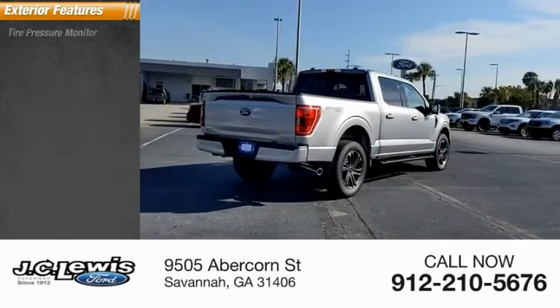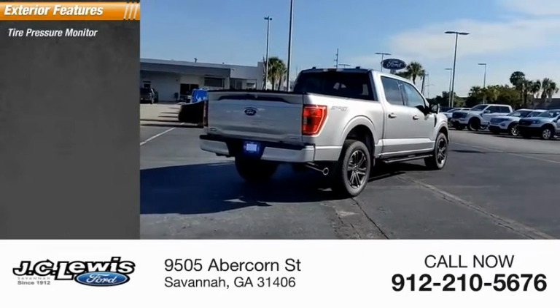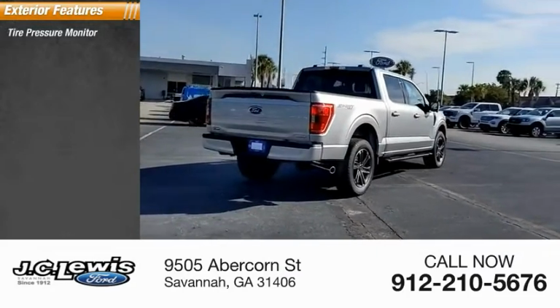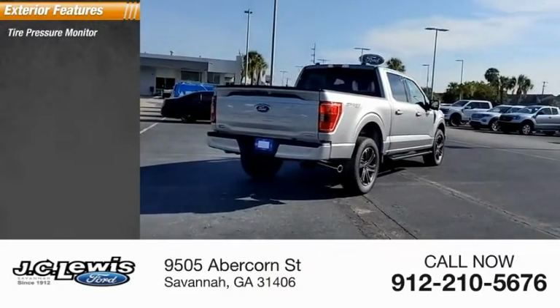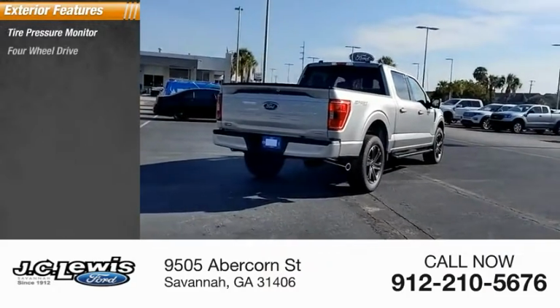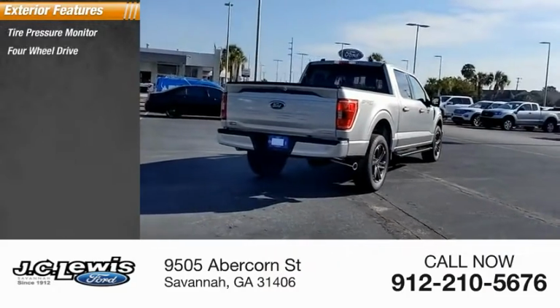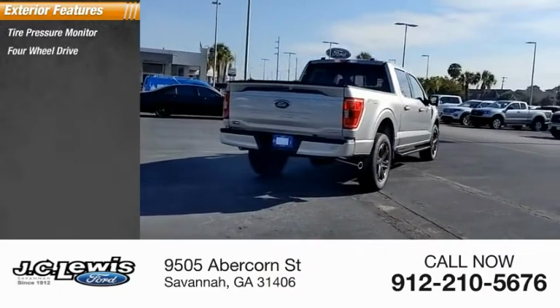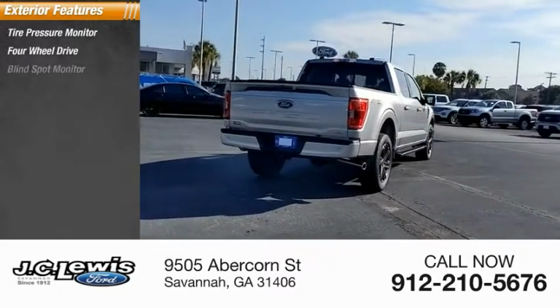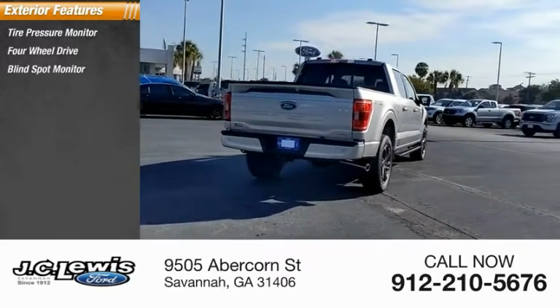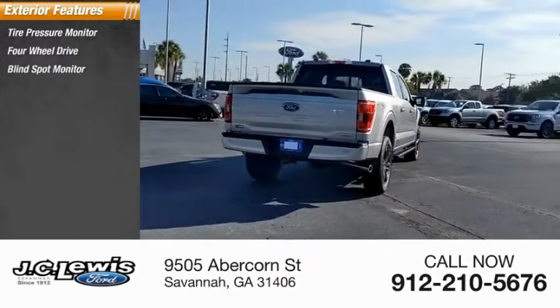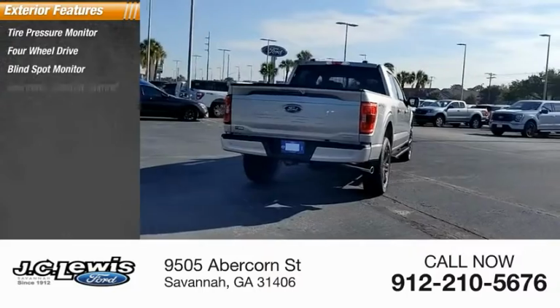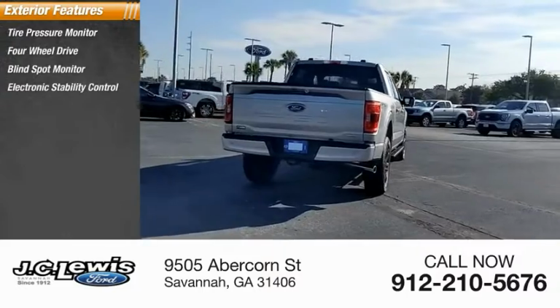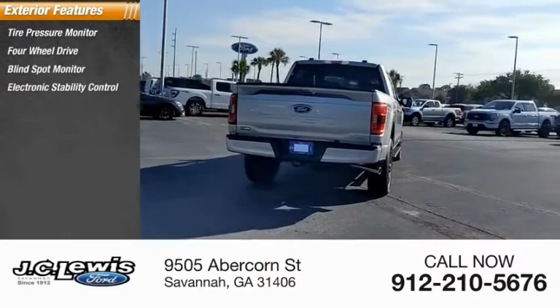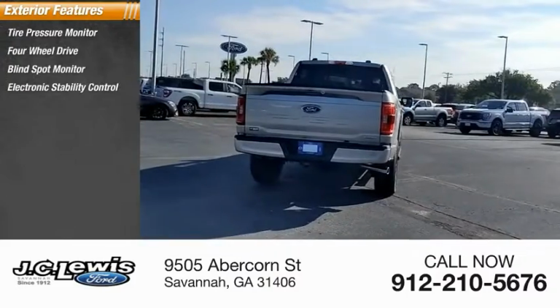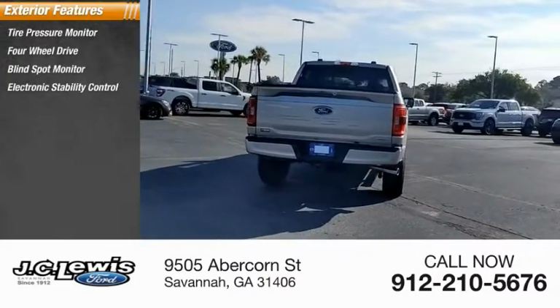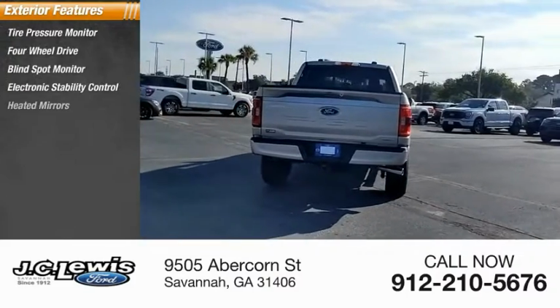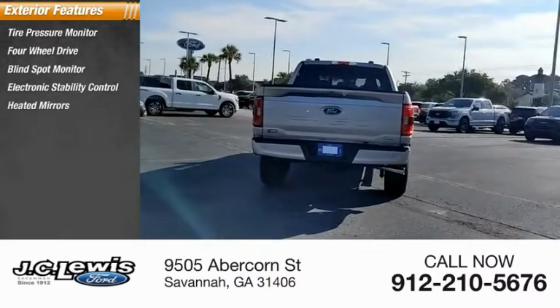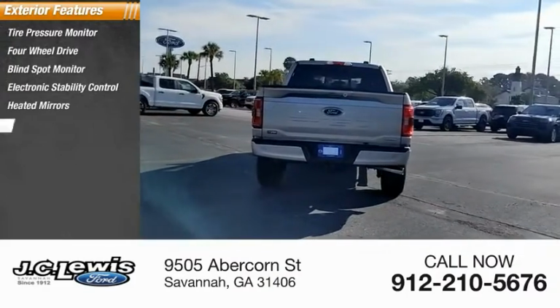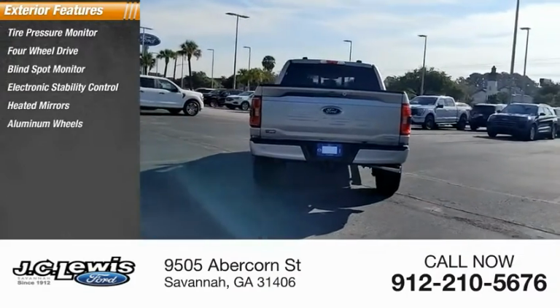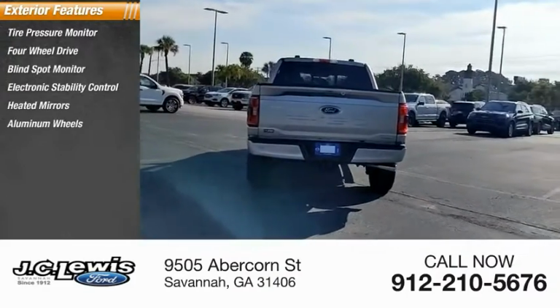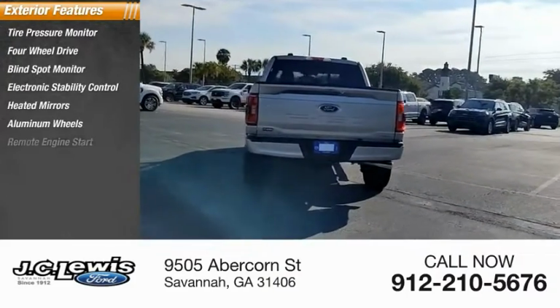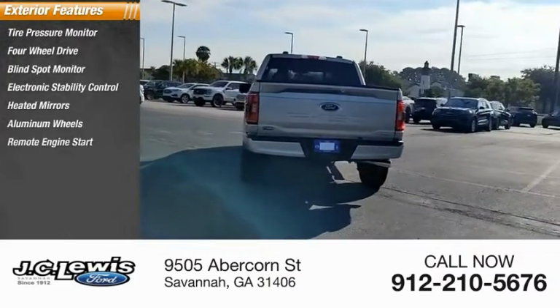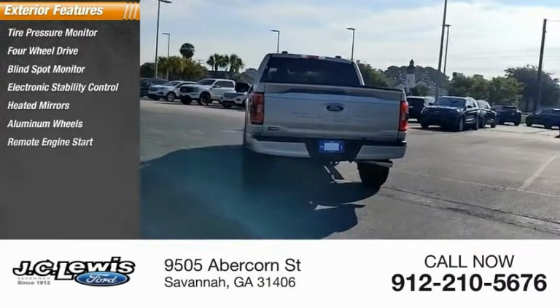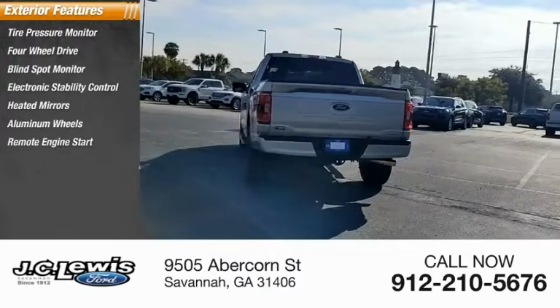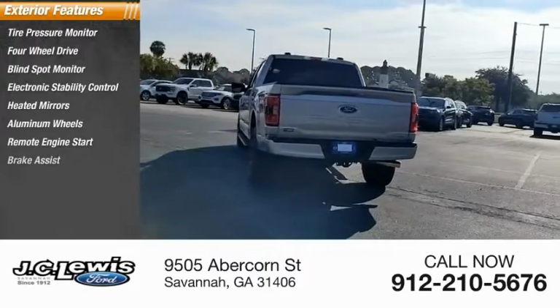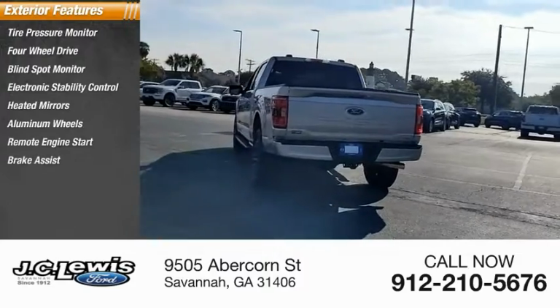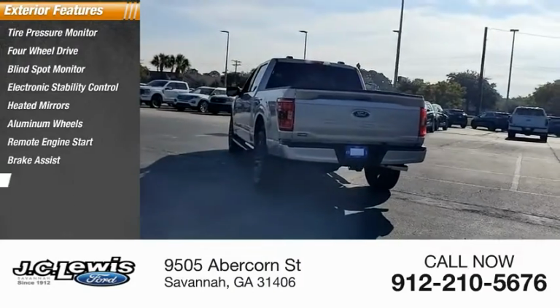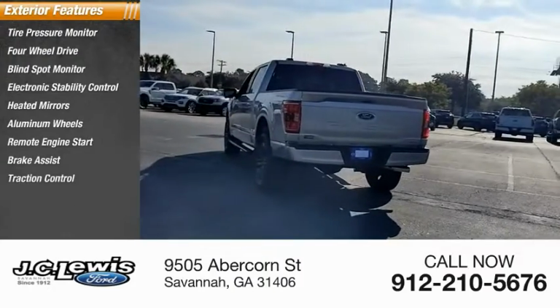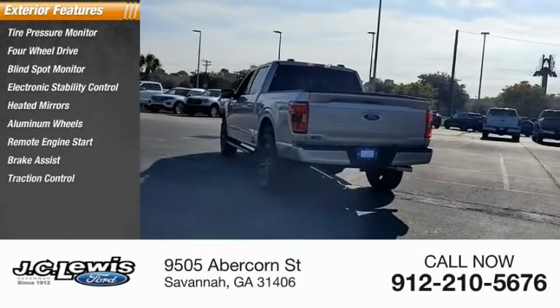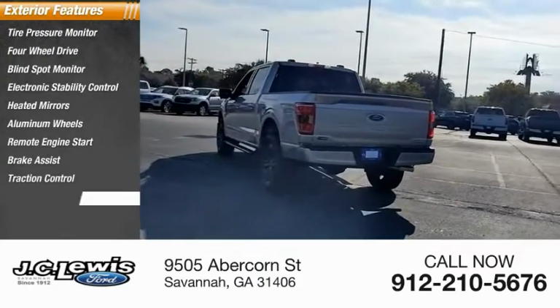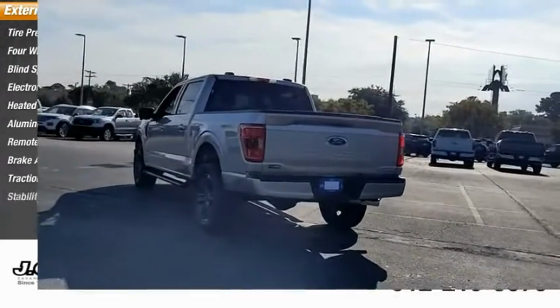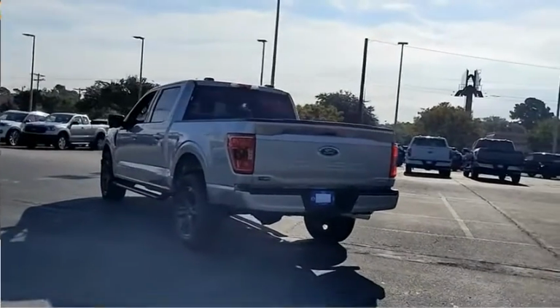Tire pressure monitor, four-wheel drive, blind spot monitor, electronic stability control, heated mirrors, aluminum wheels, remote engine start, brake assist, traction control, stability control.